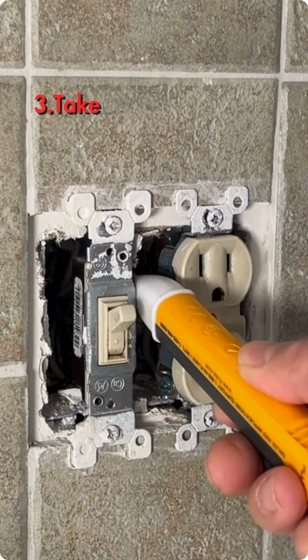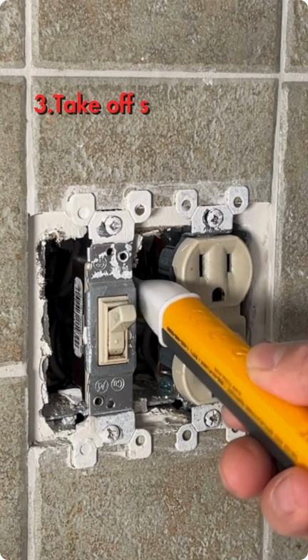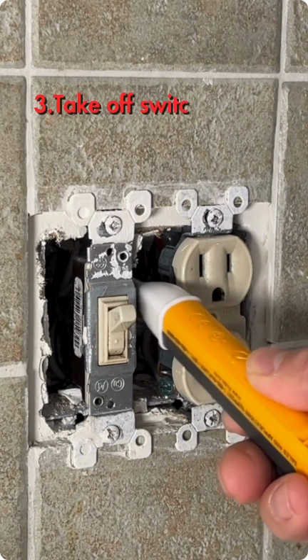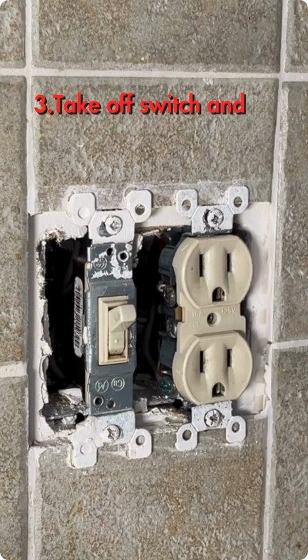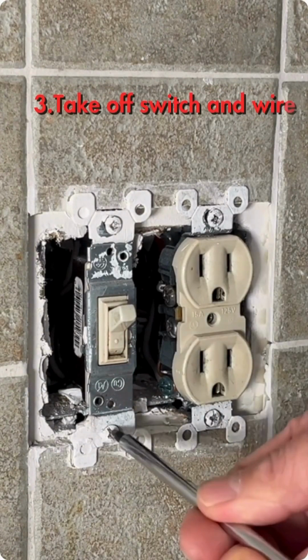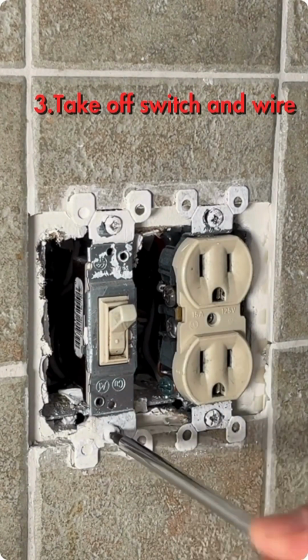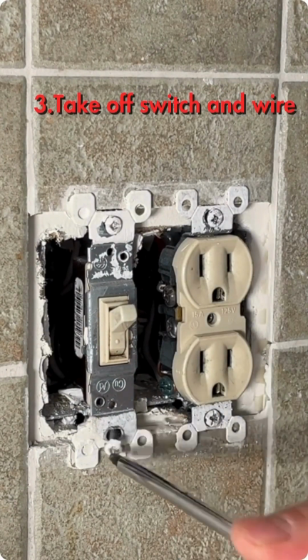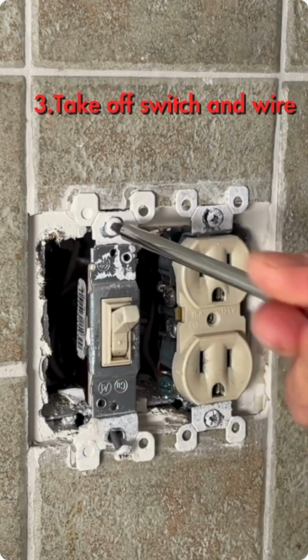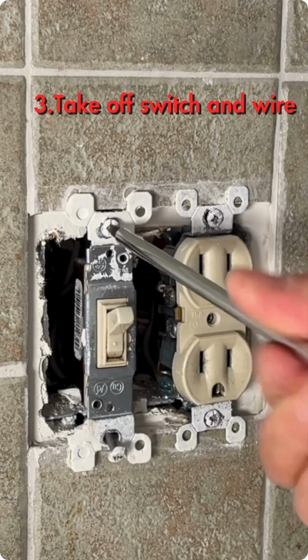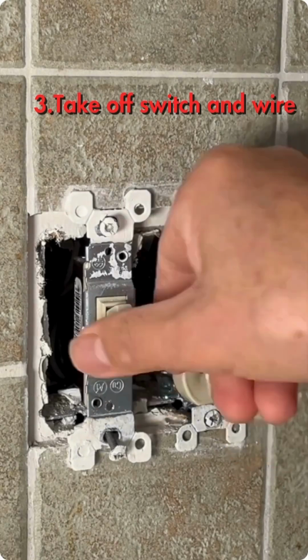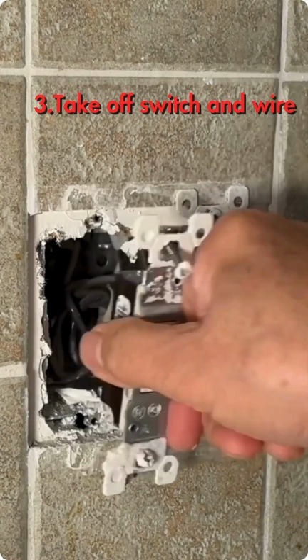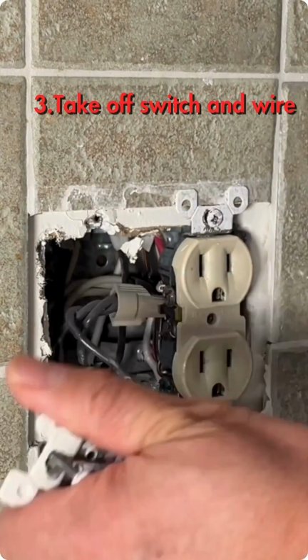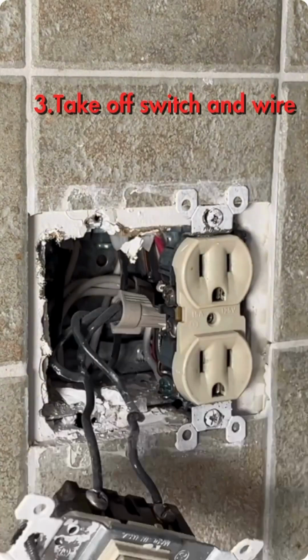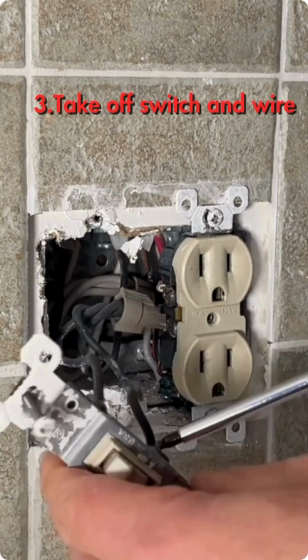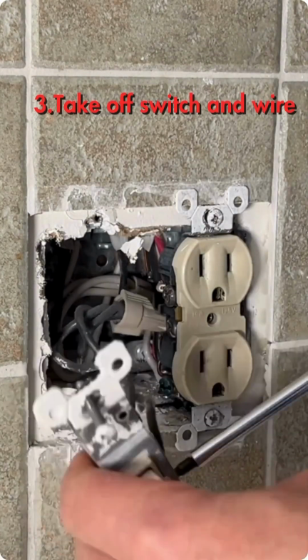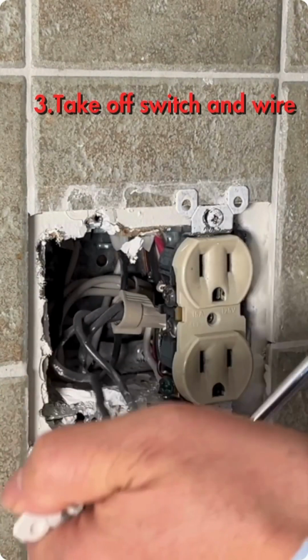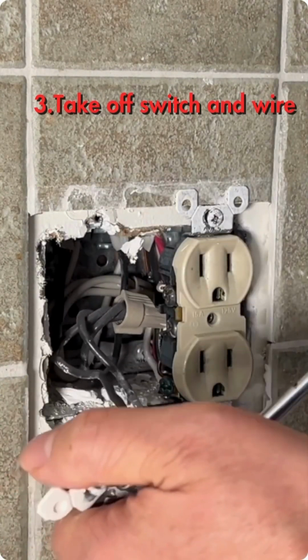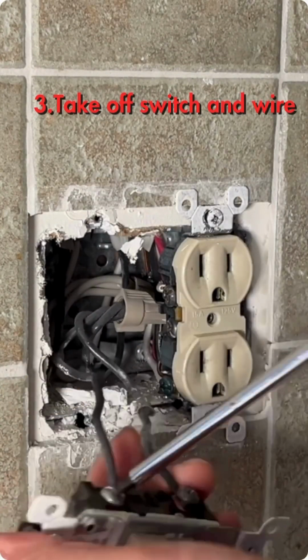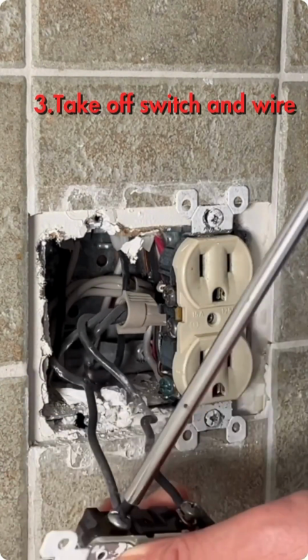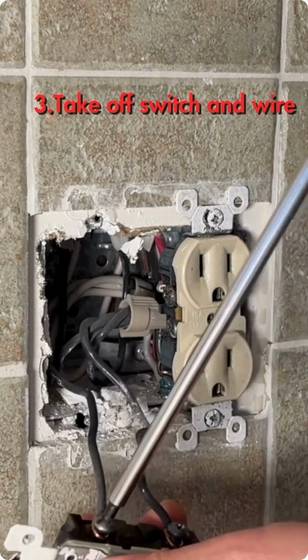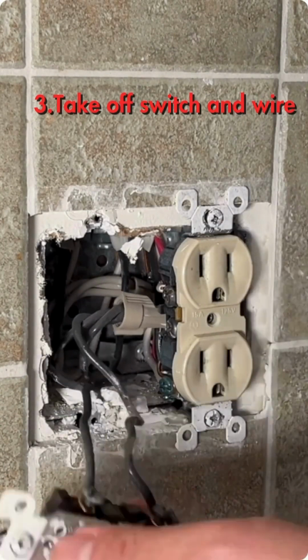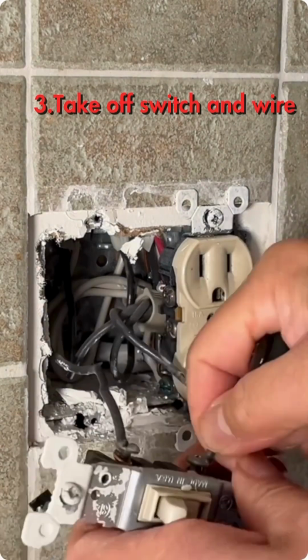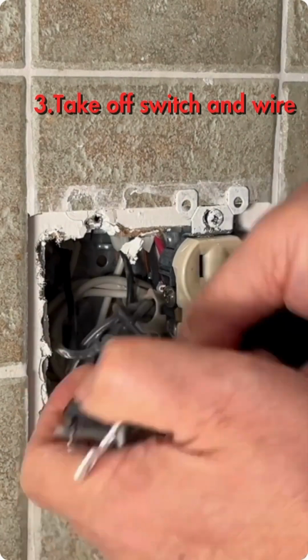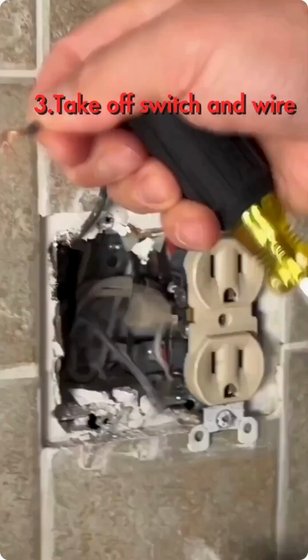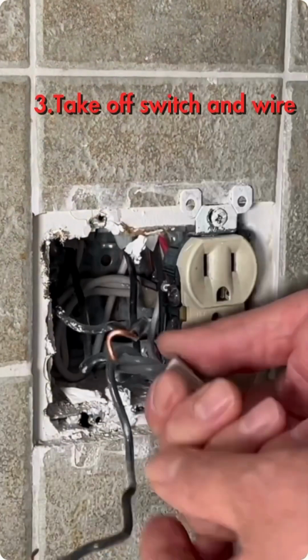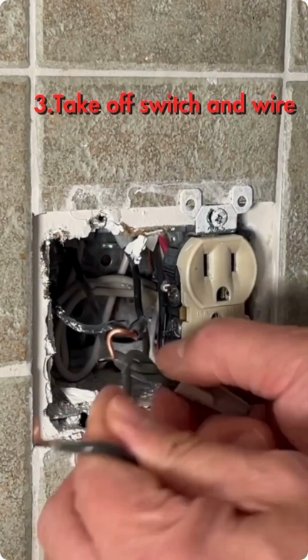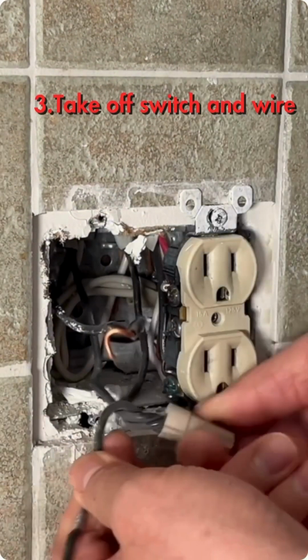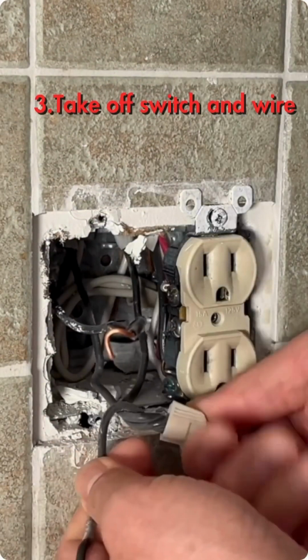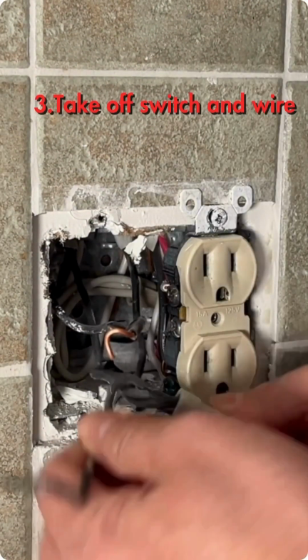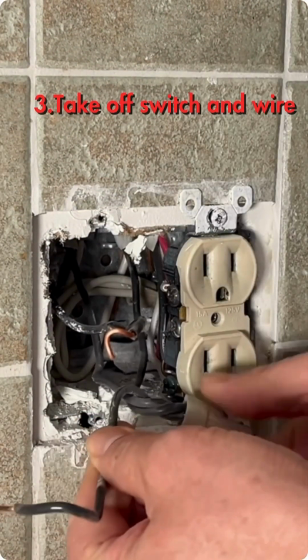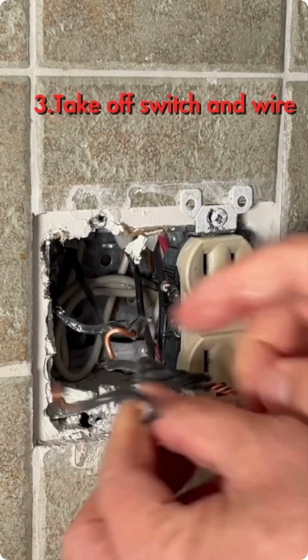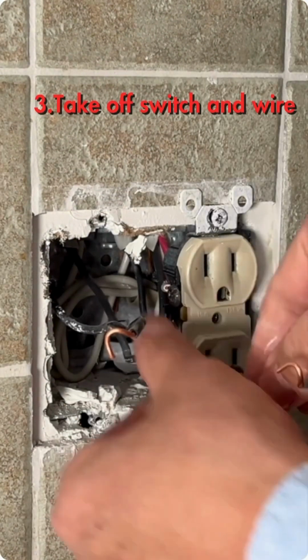Remove the switch and disconnect the wire. Loosen the wire nut. Take the short black wire off from the hardware hub.